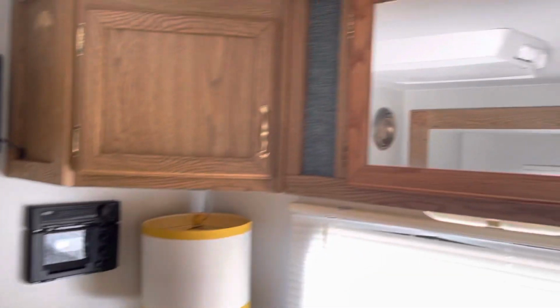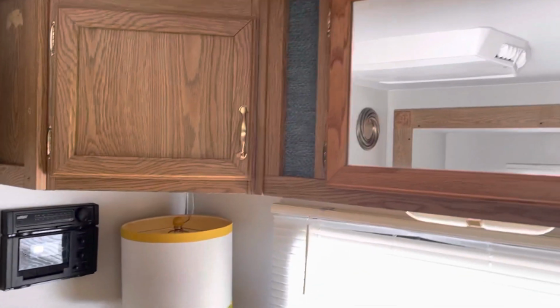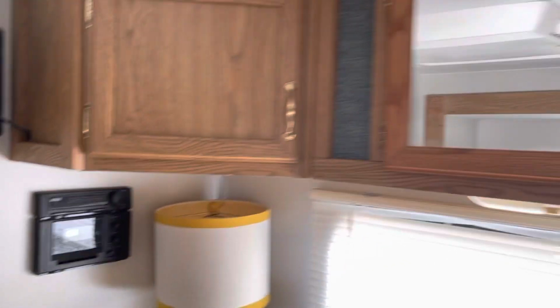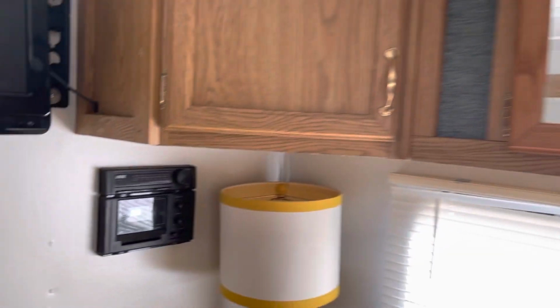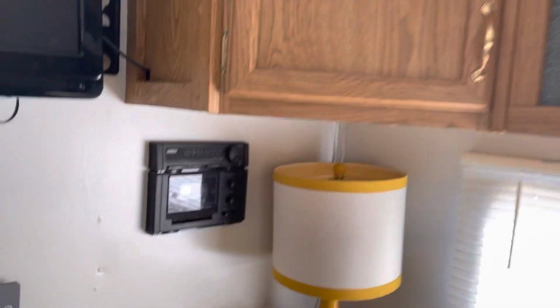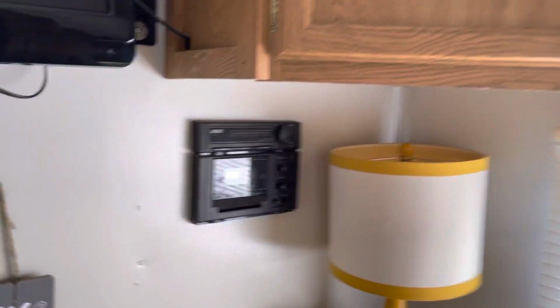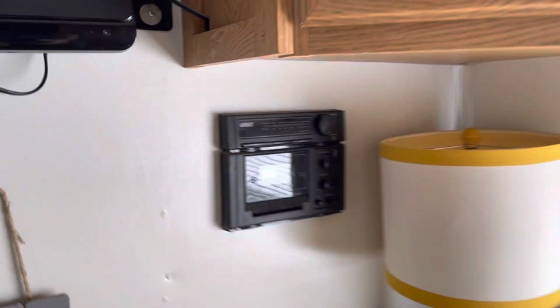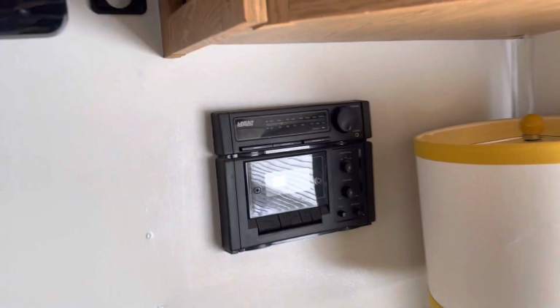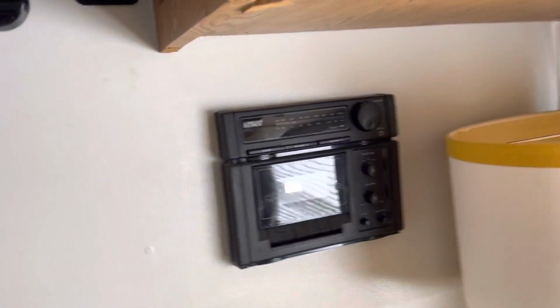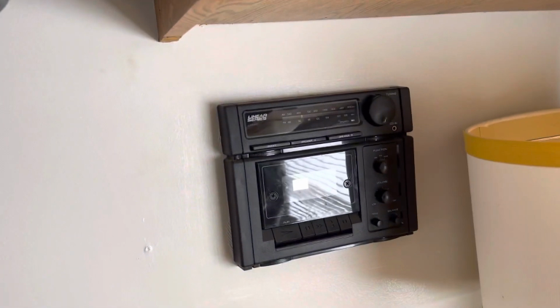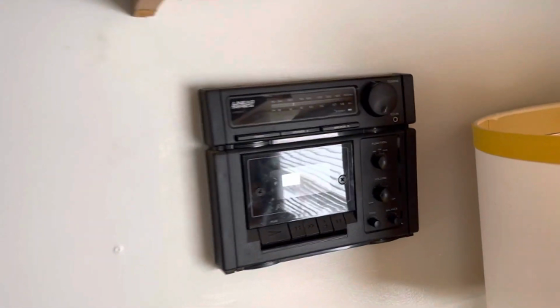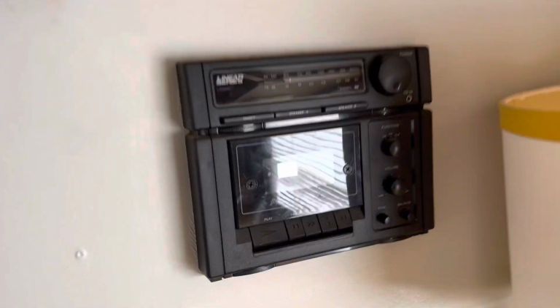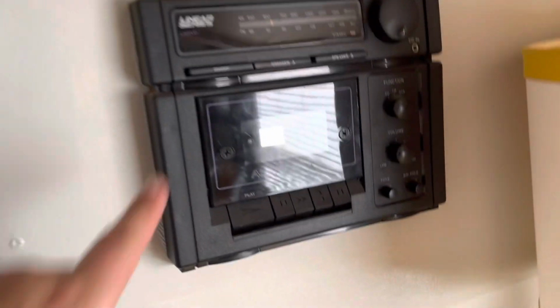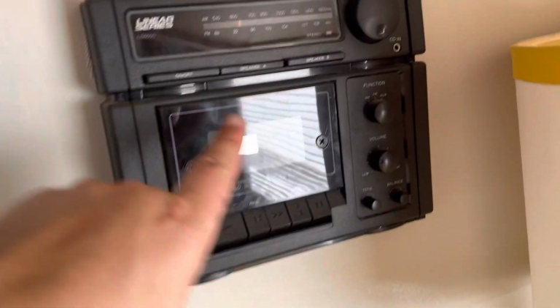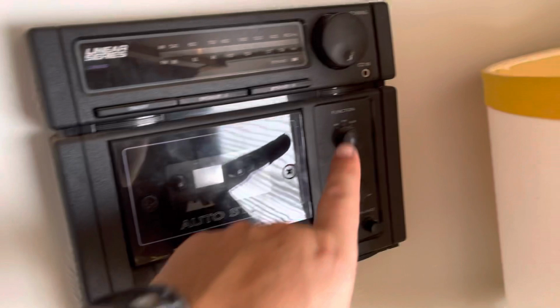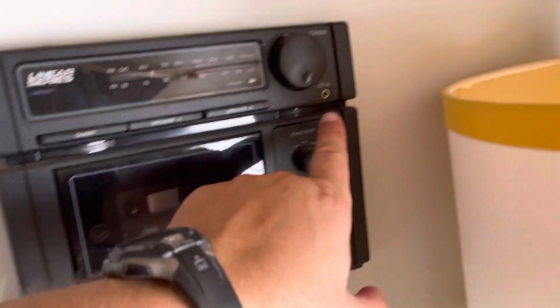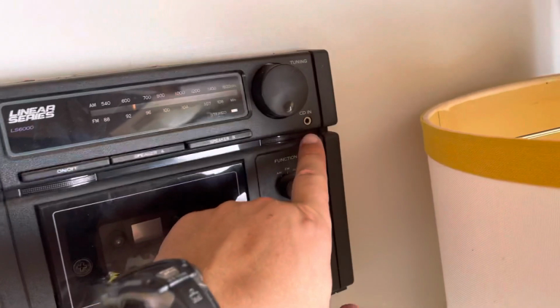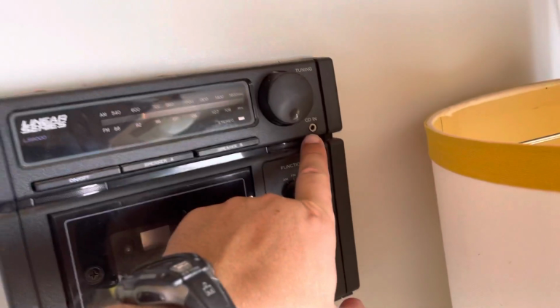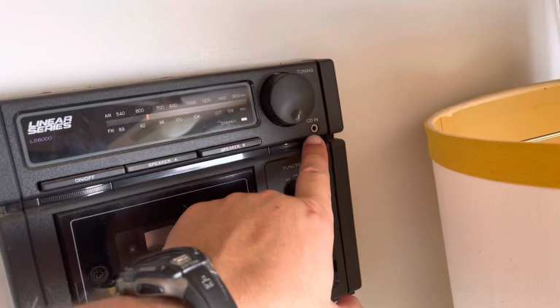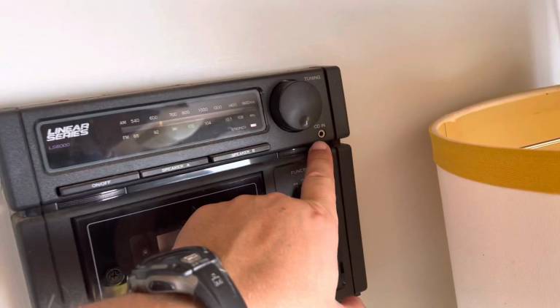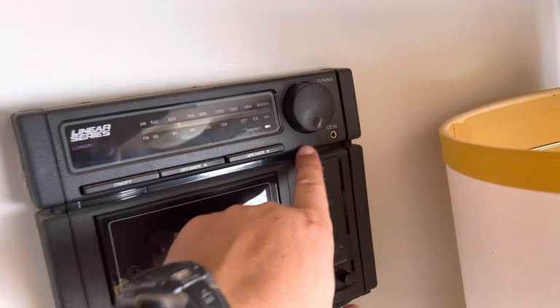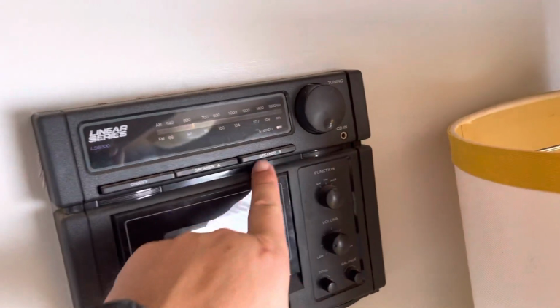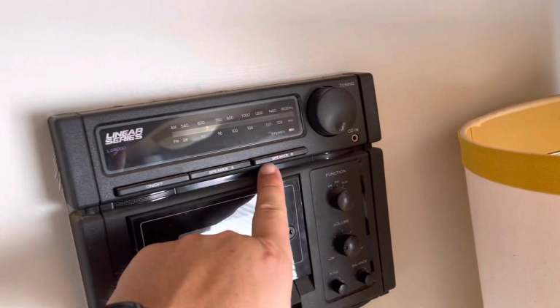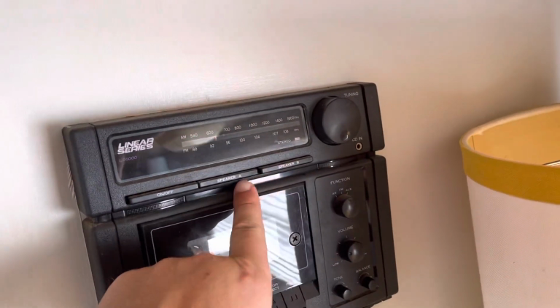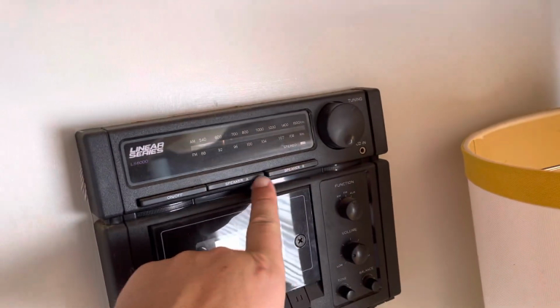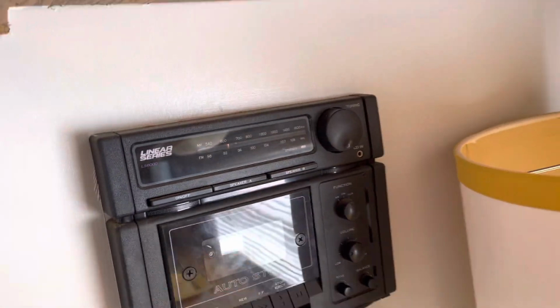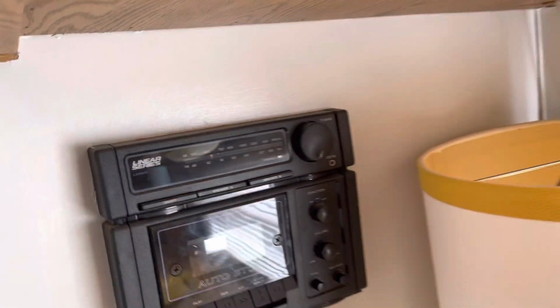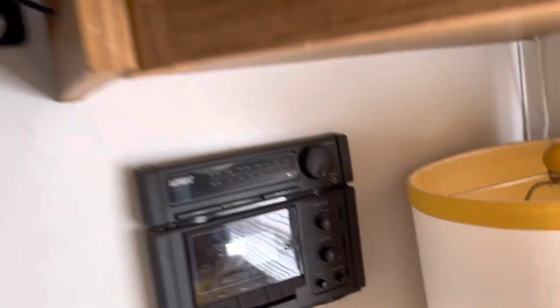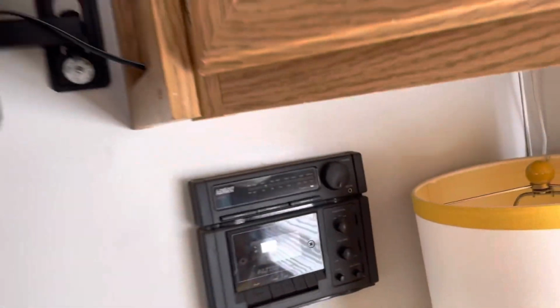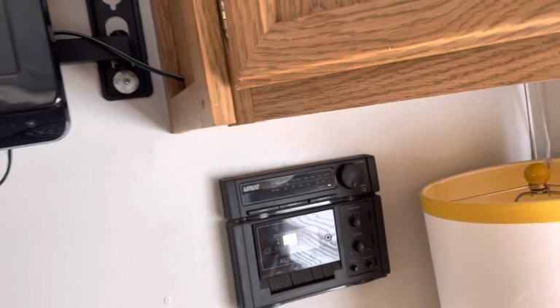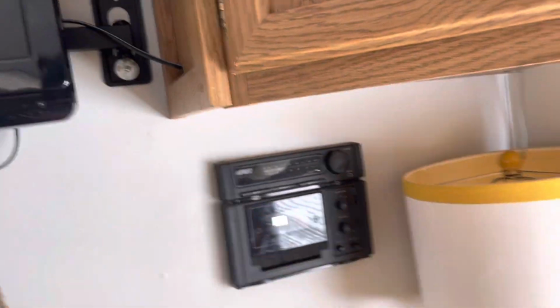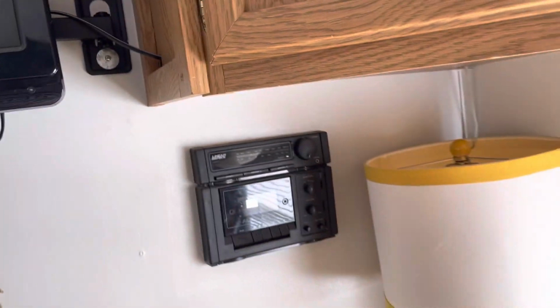You have a radio that does fully work. It also has iPhone speaker support with speaker A and B — front speakers and back speakers.